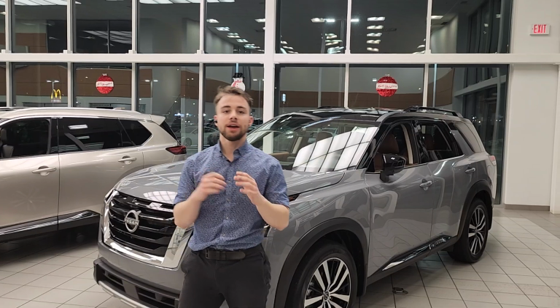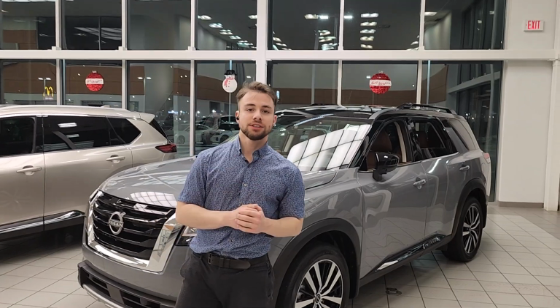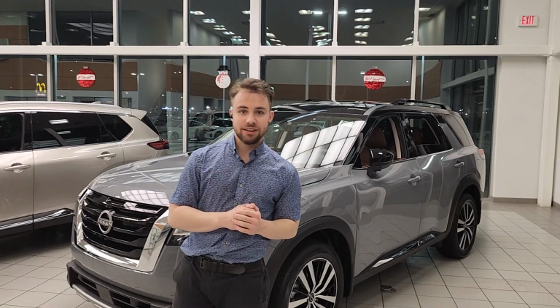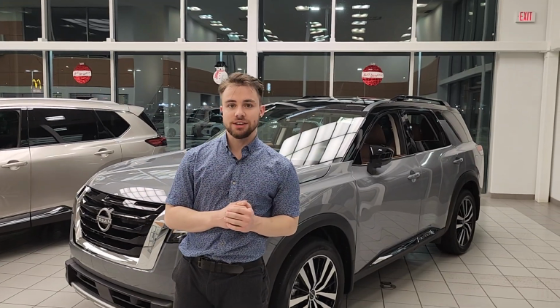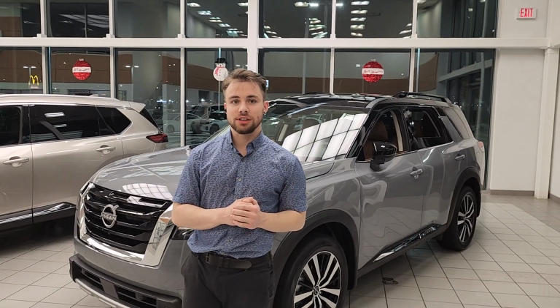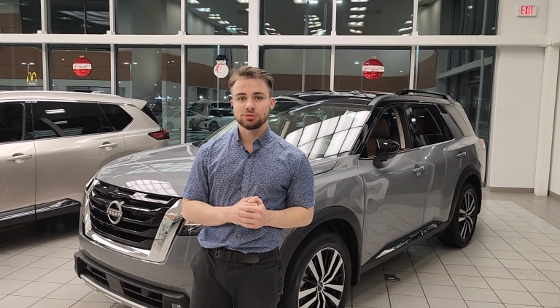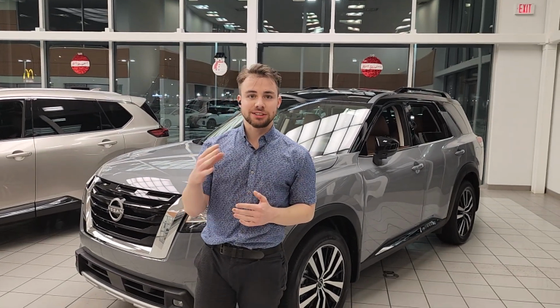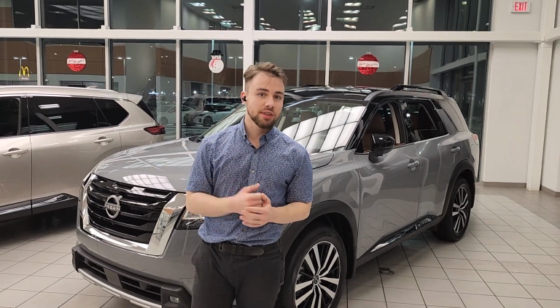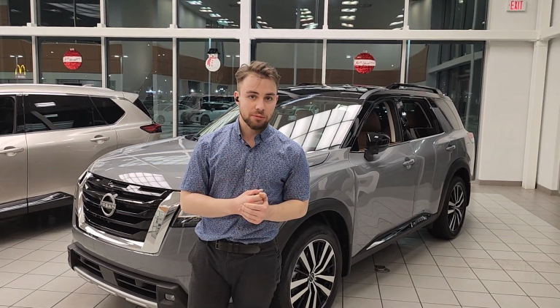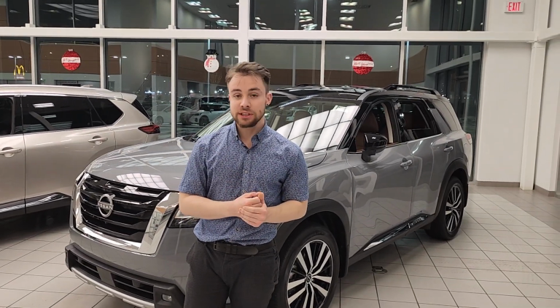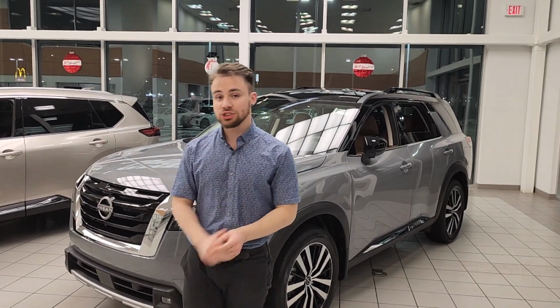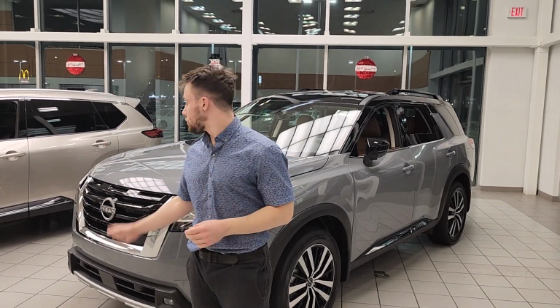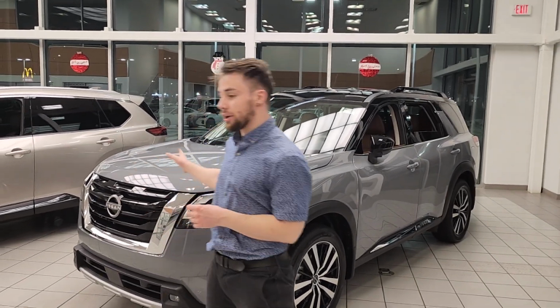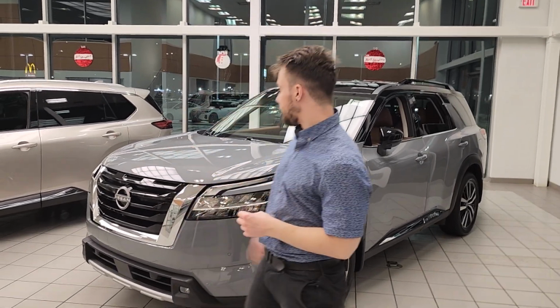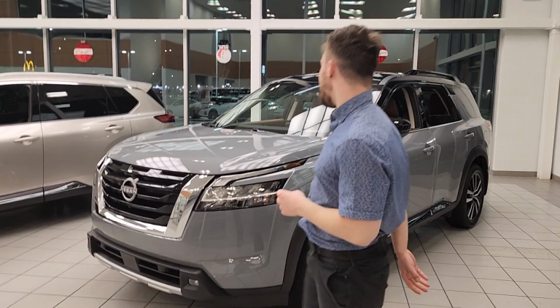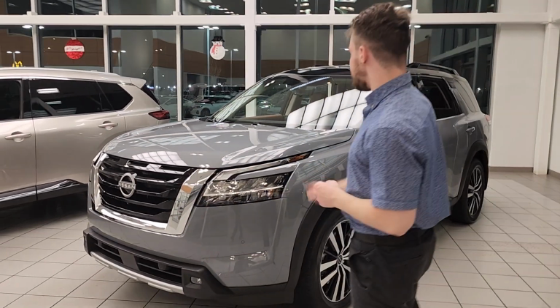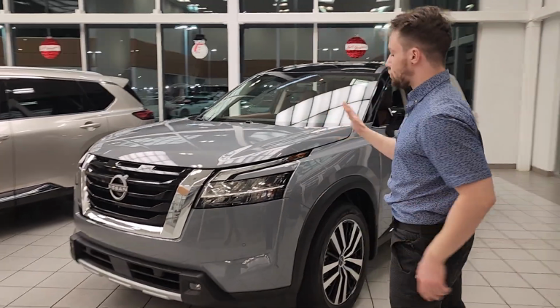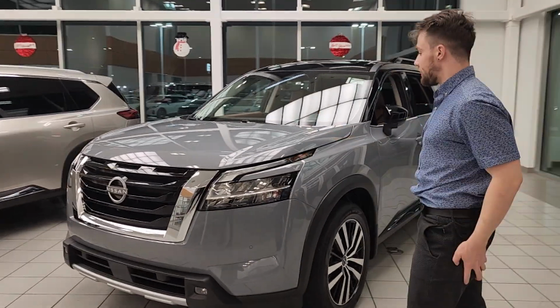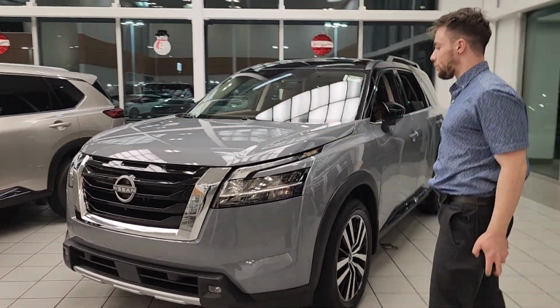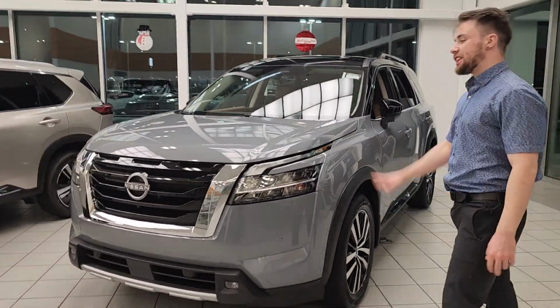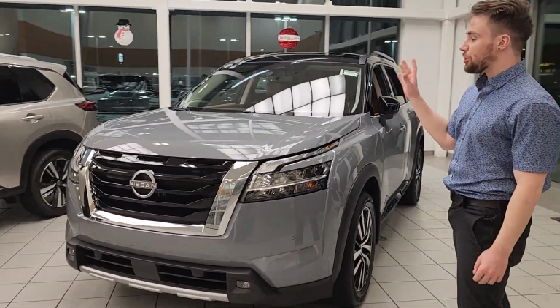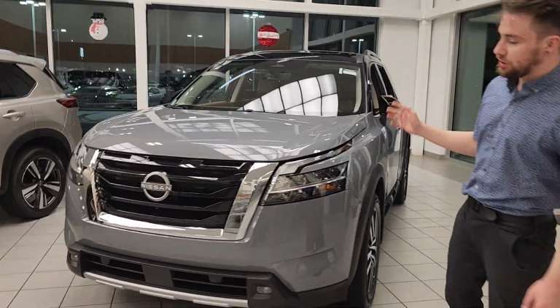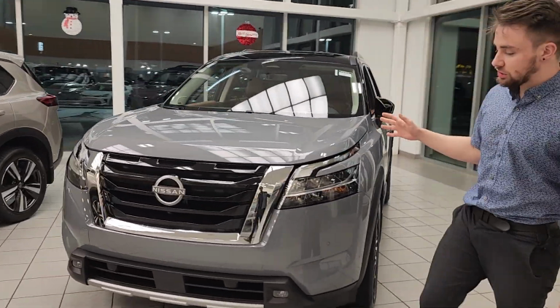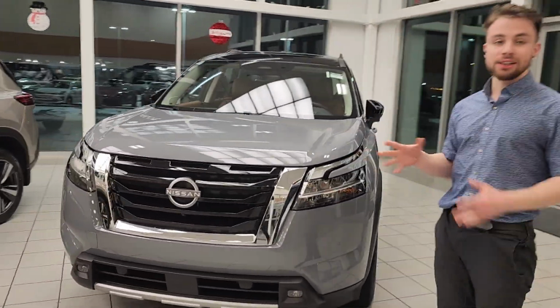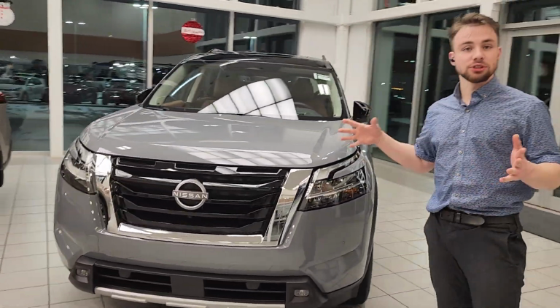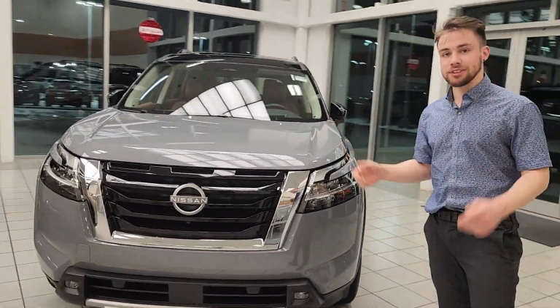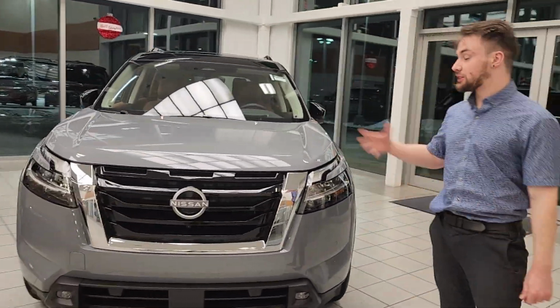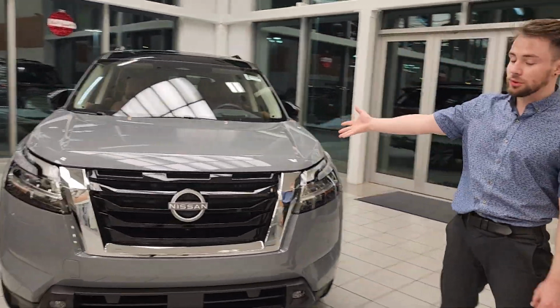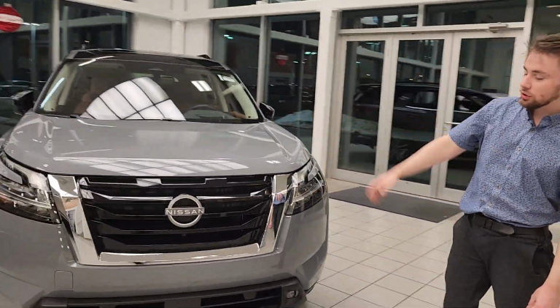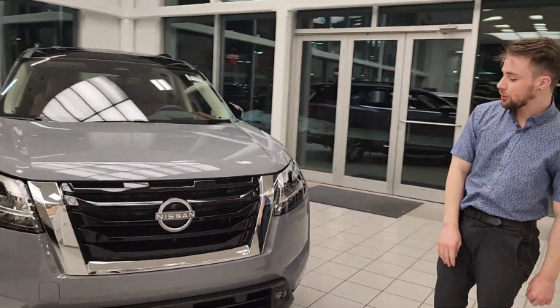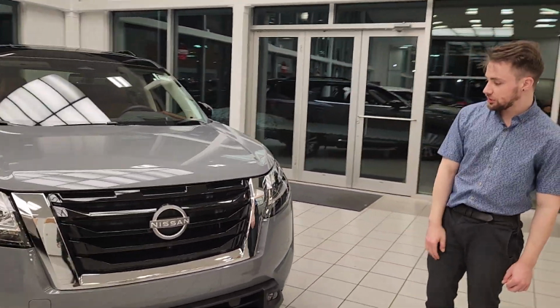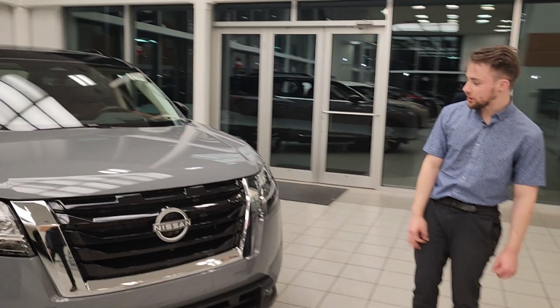Hey Hayley, it's Zach here at LA Nissan. I just wanted to step in front of the camera myself and show you a brand new one. So this is a 2024 Platinum Edition. You can get different trim levels — this is just the one in the showroom, and I wanted to show you this one.